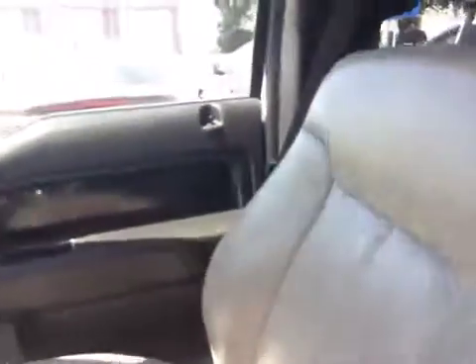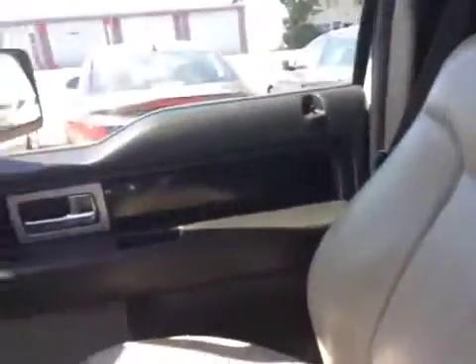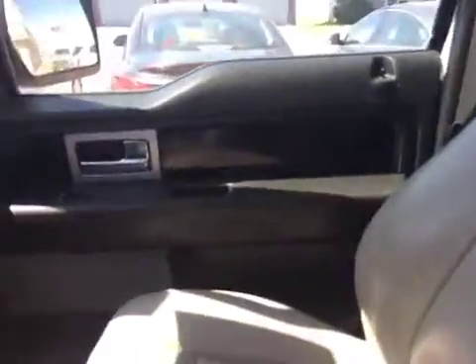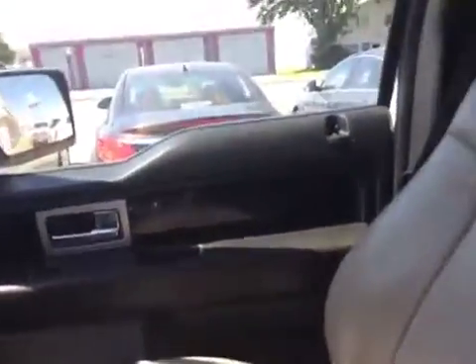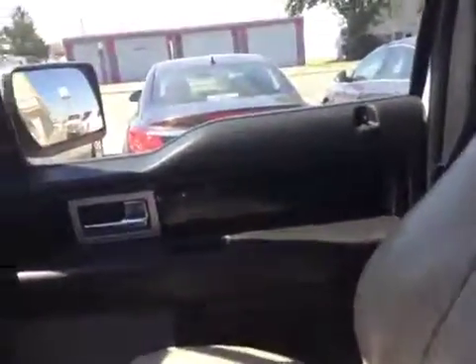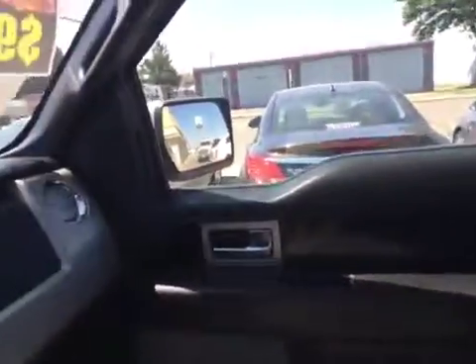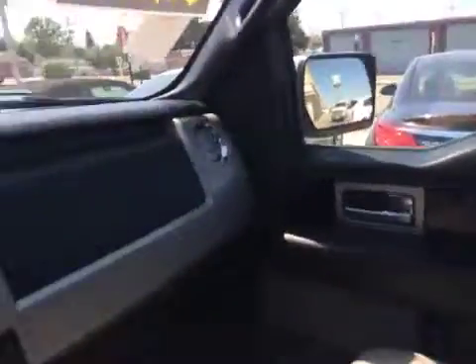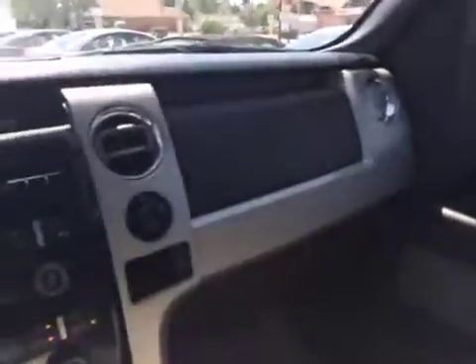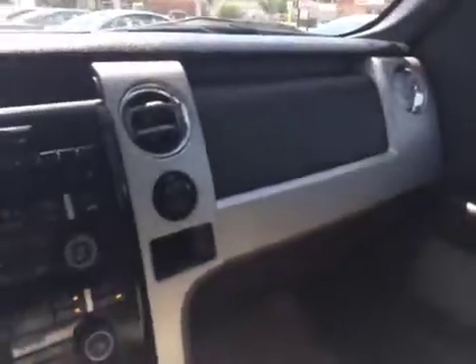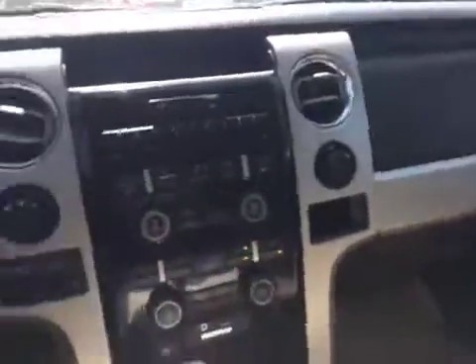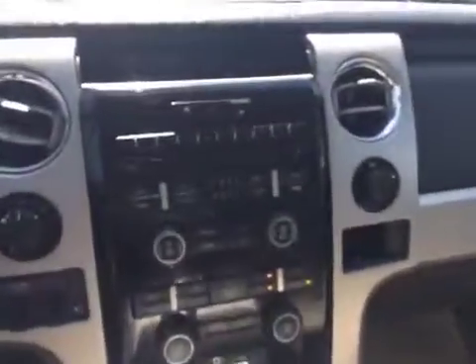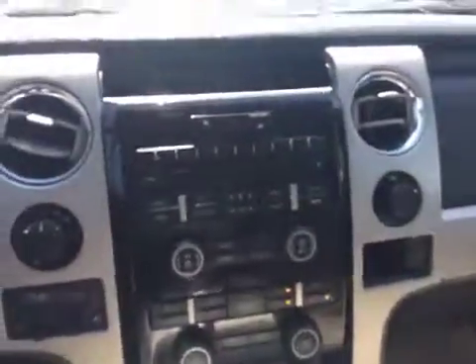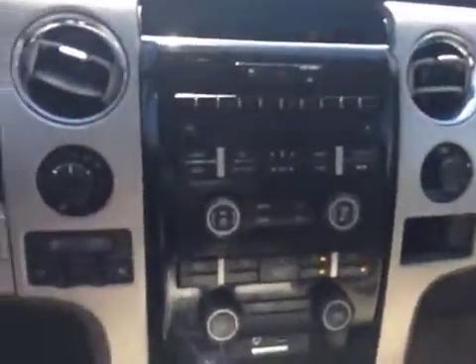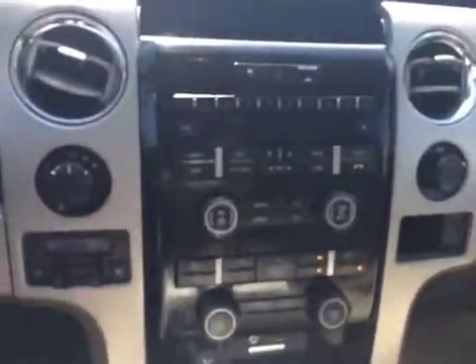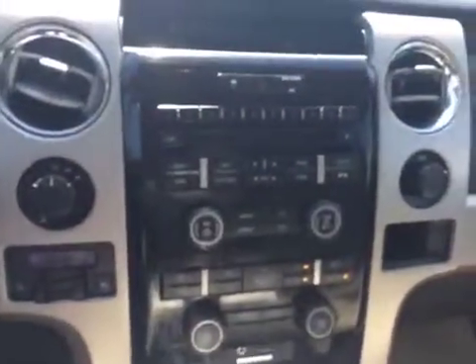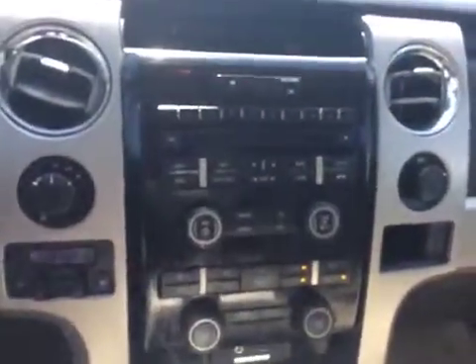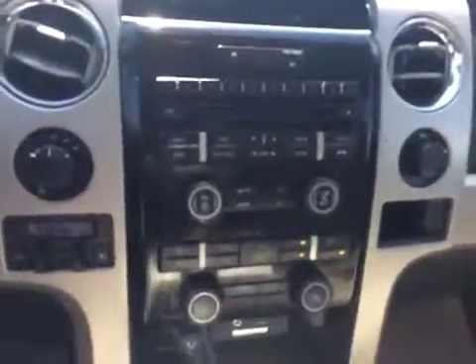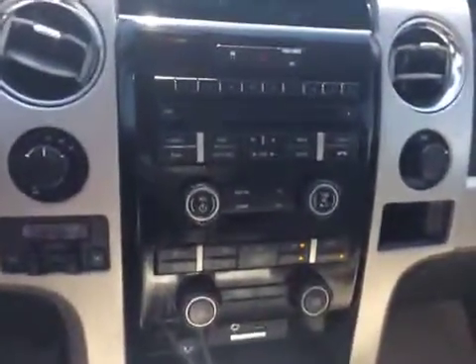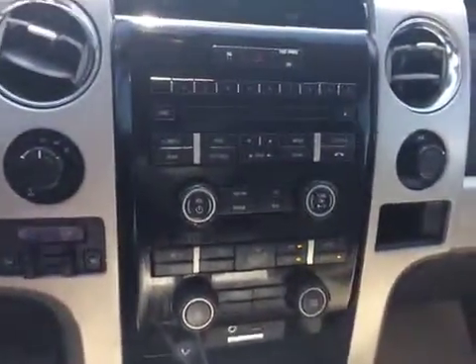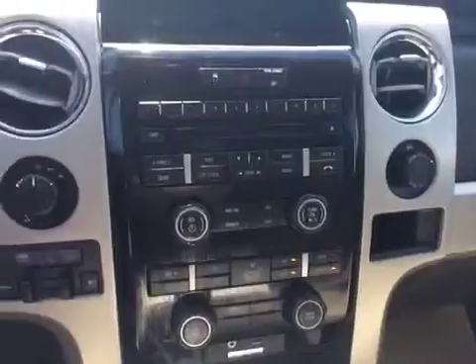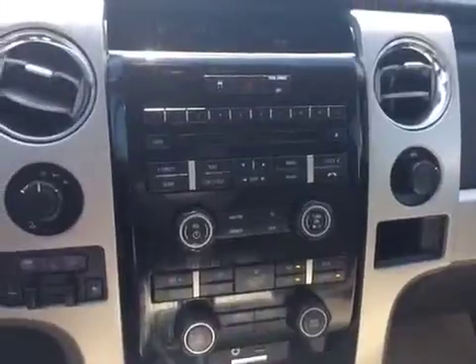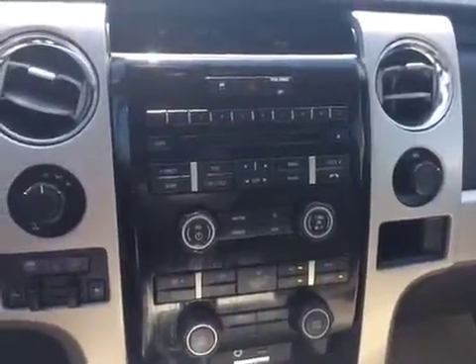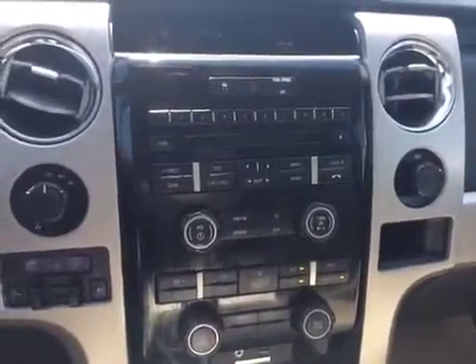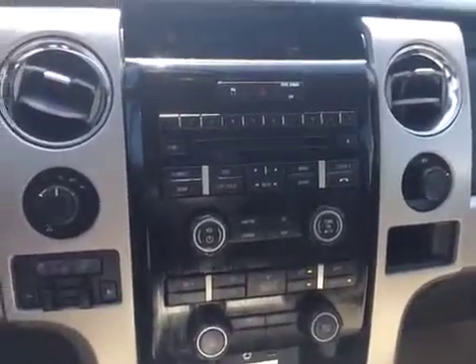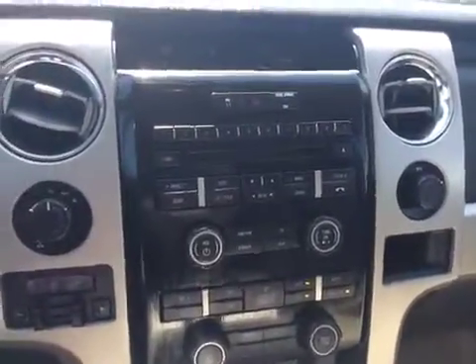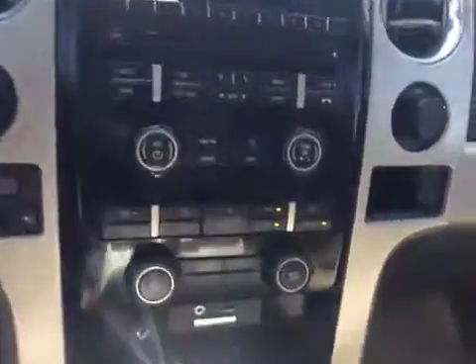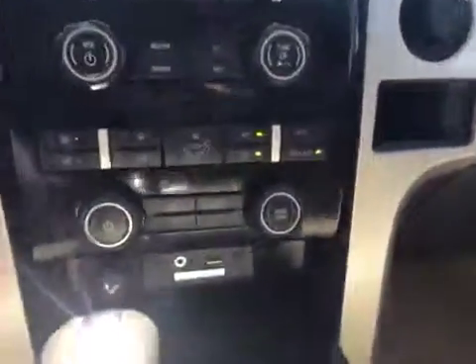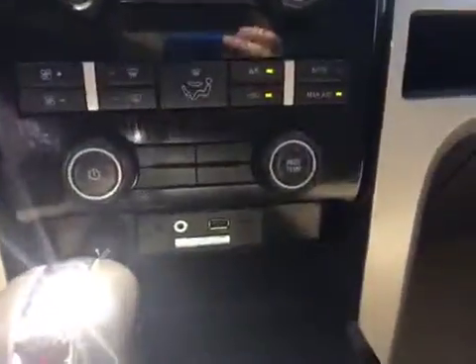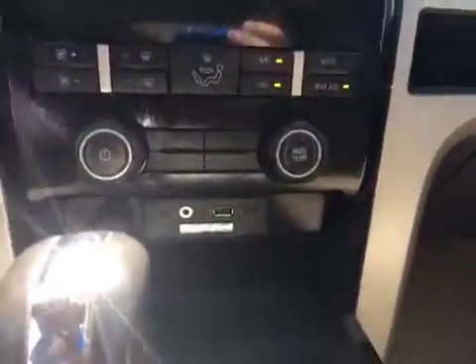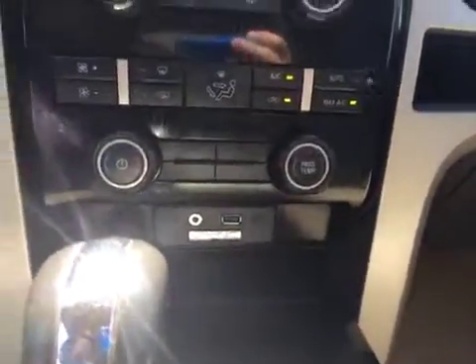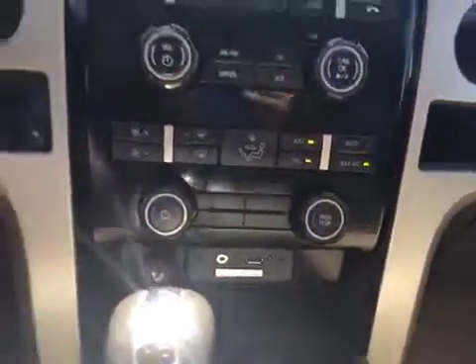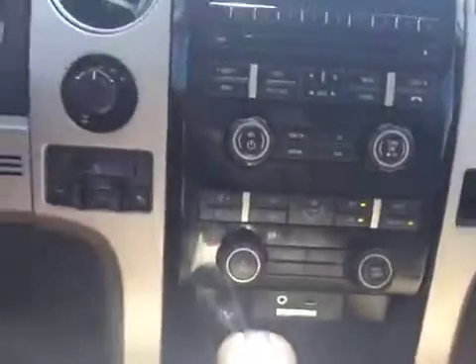Air locks, air windows. A CD player, satellite radio, AM/FM stereo. We've got a USB port and MP3 player.